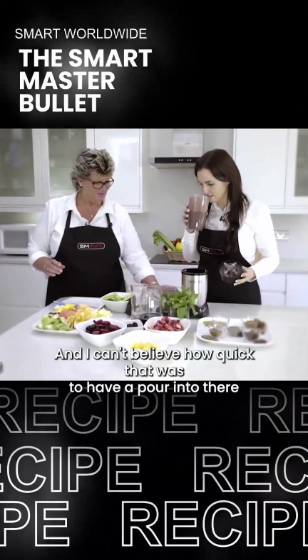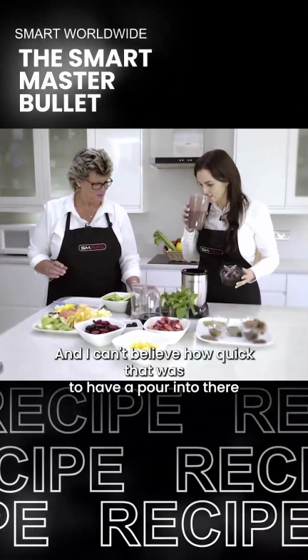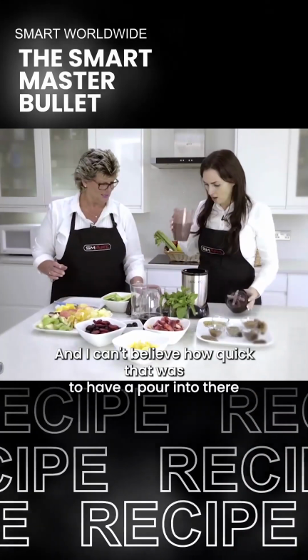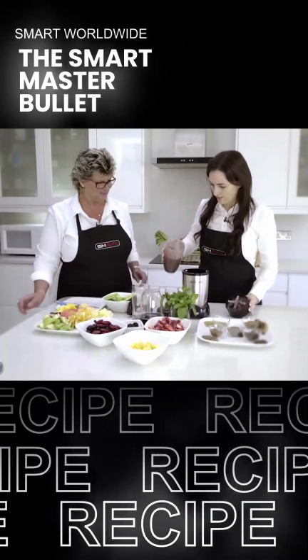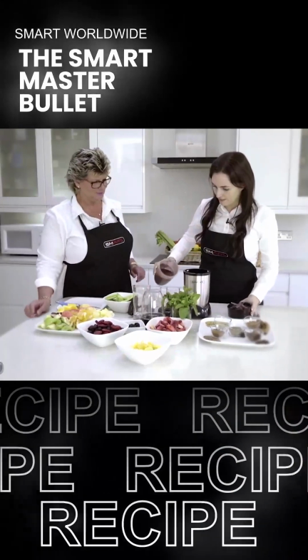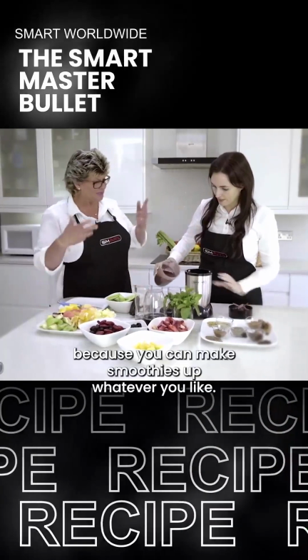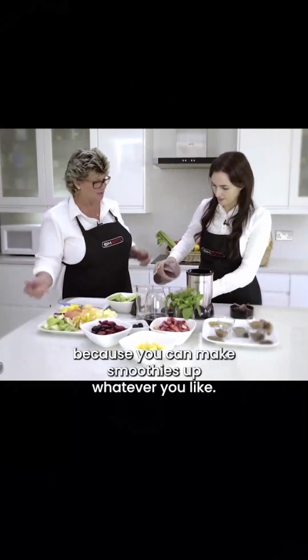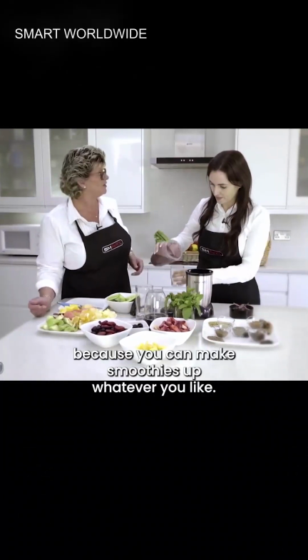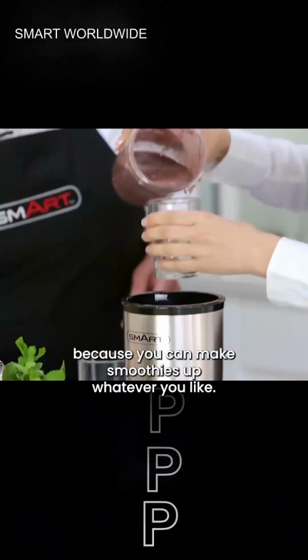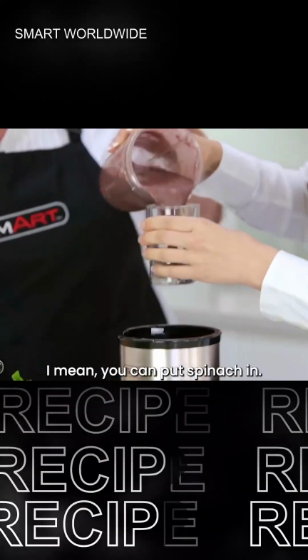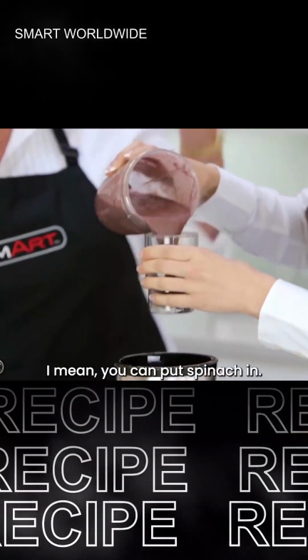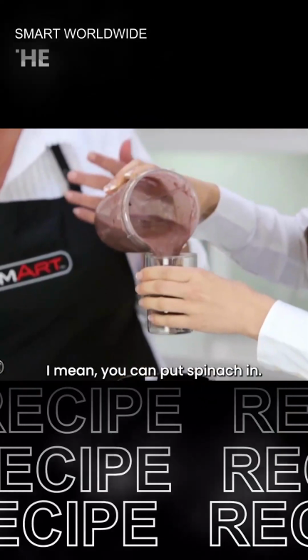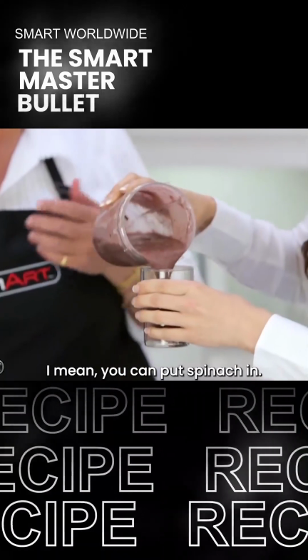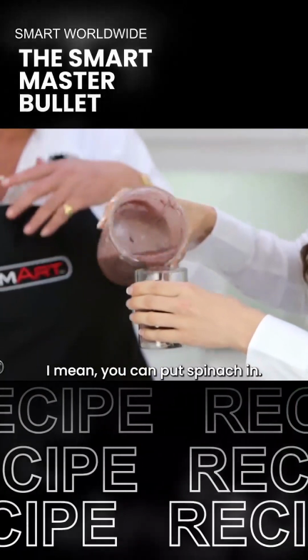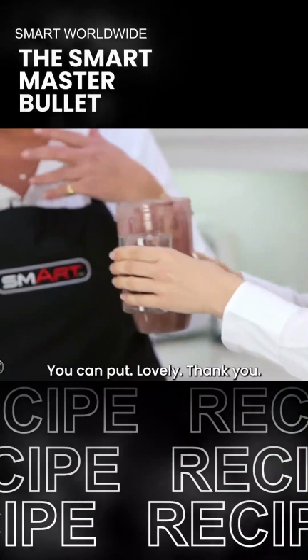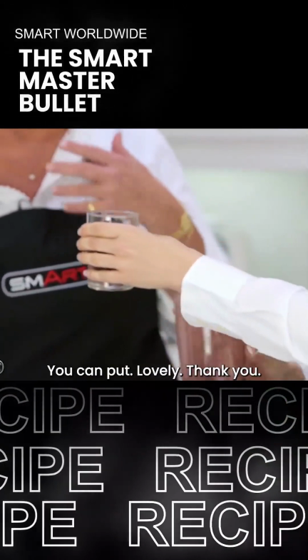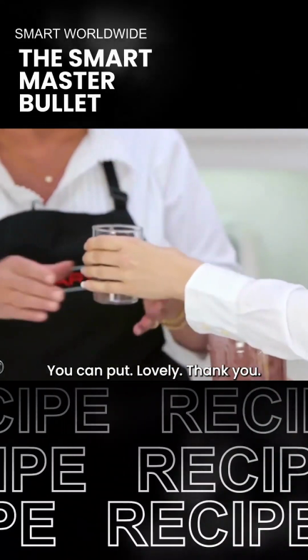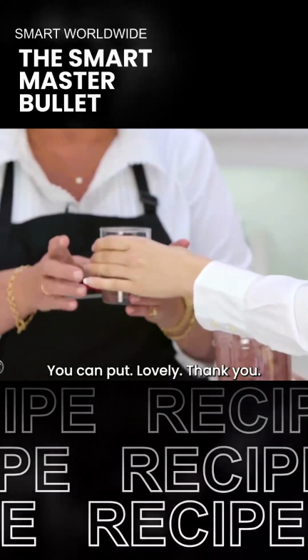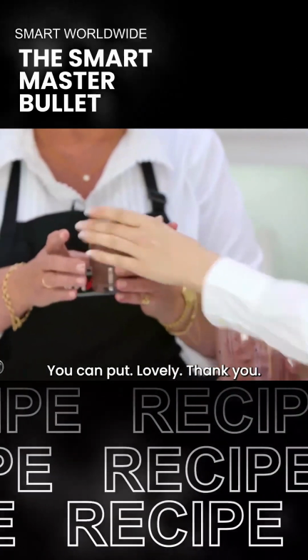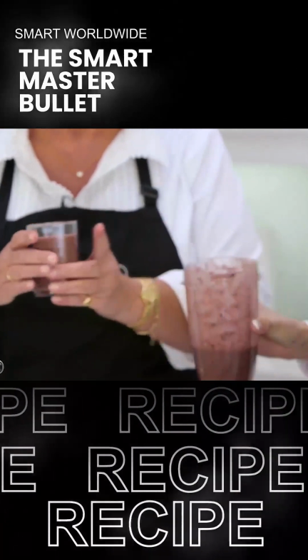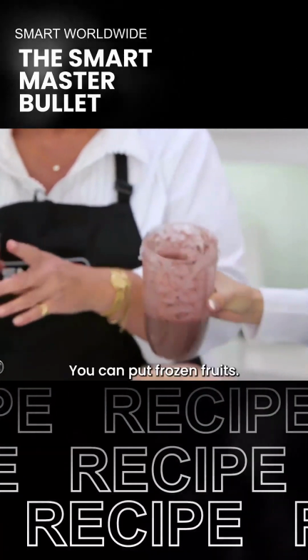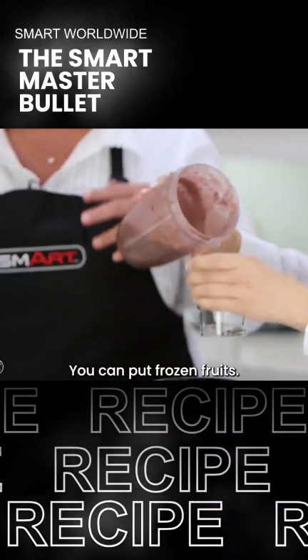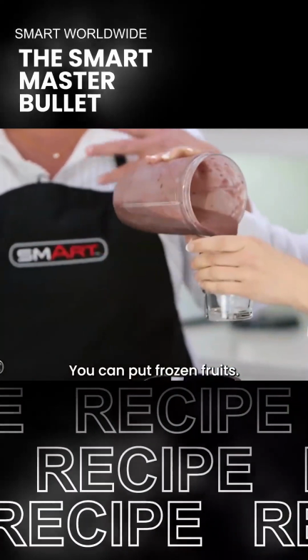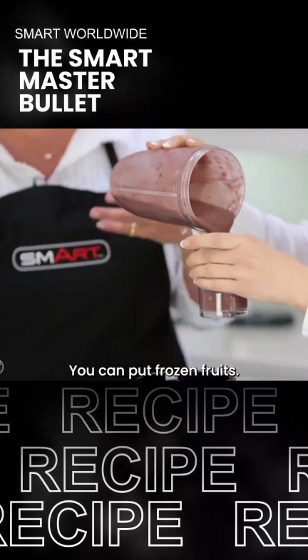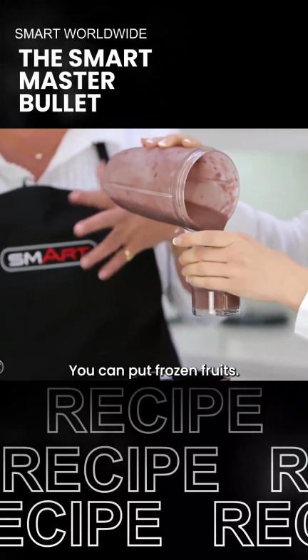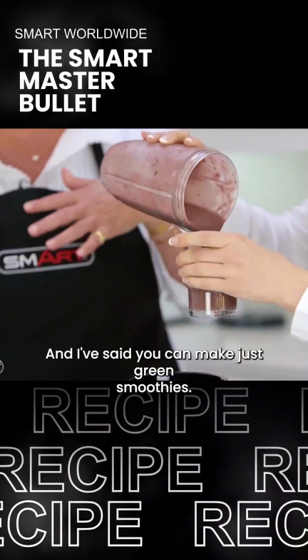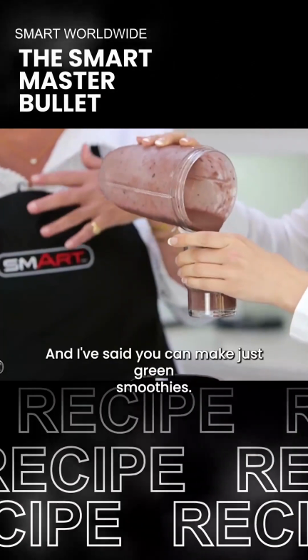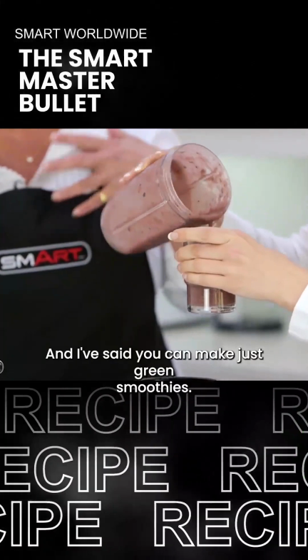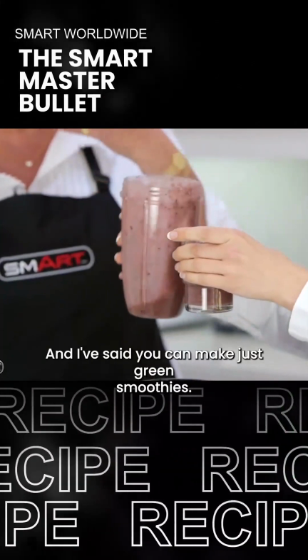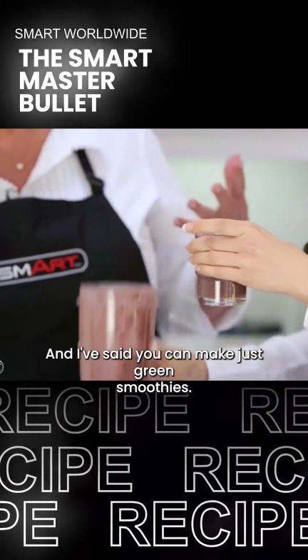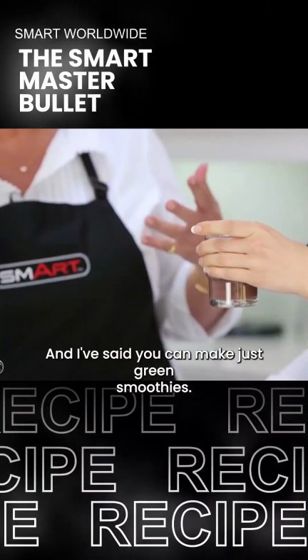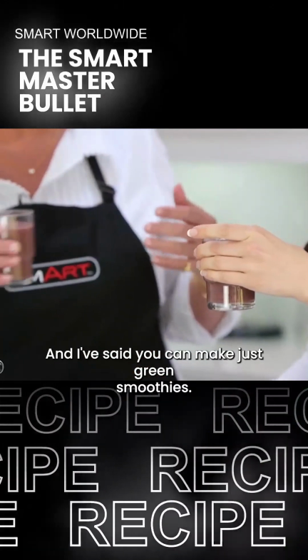Have a pour into there. Because you can make smoothies up, whatever you like. You can put spinach in, you can put frozen fruits as I've said. You can make just green smoothies. Cheers!